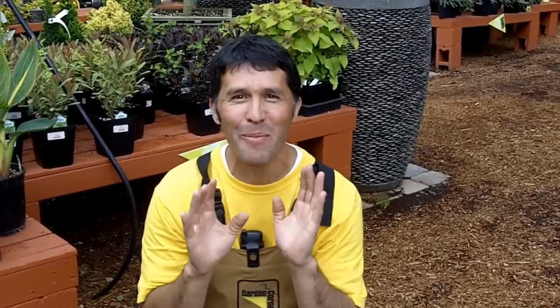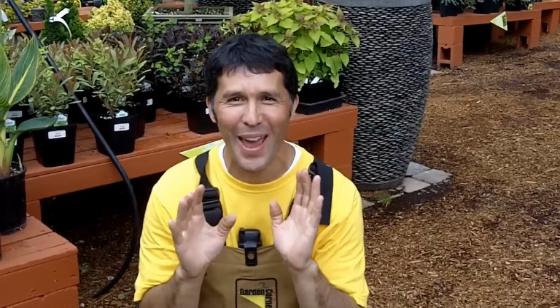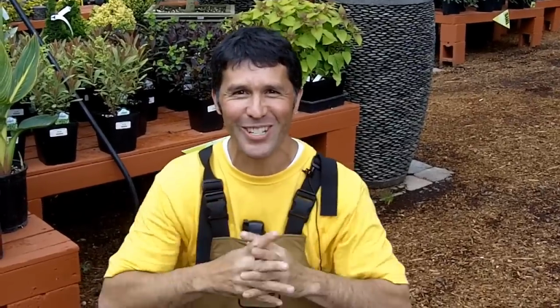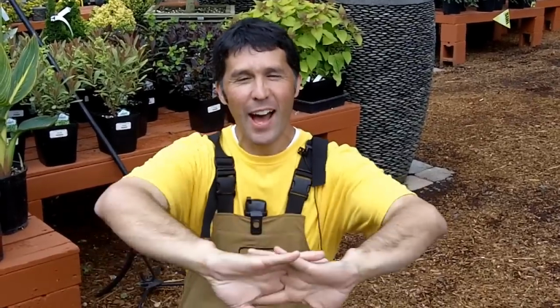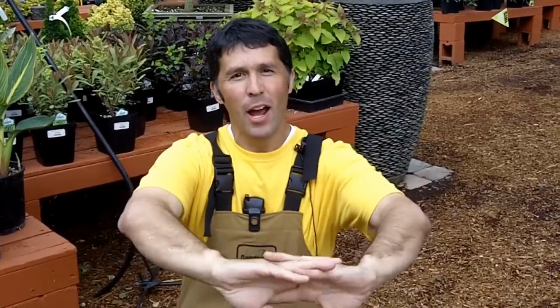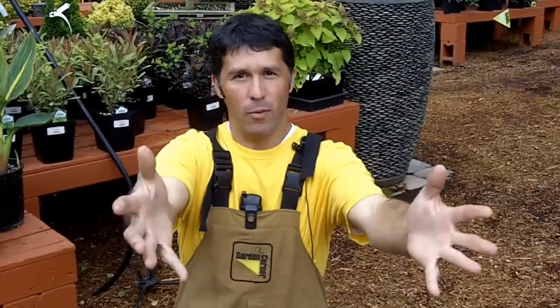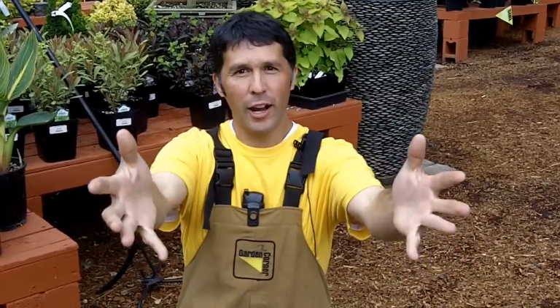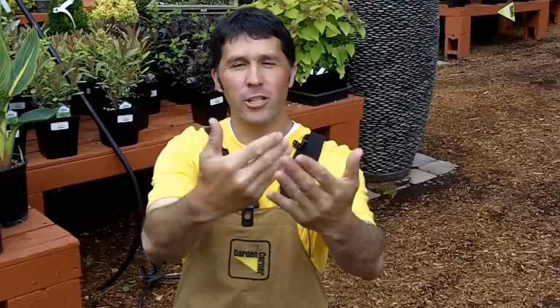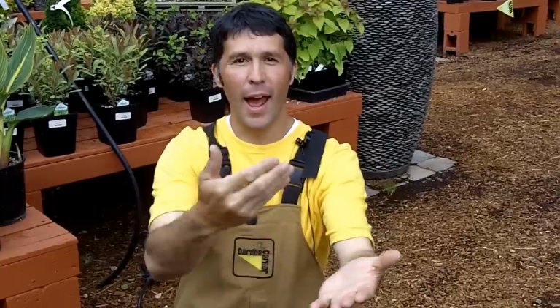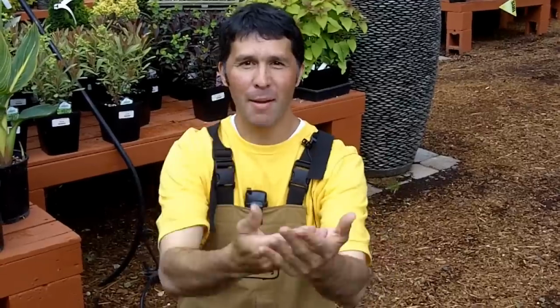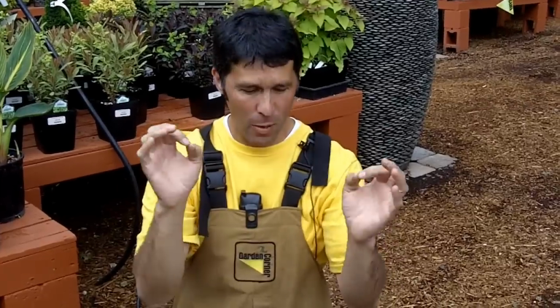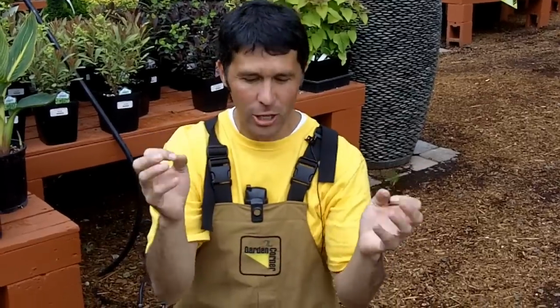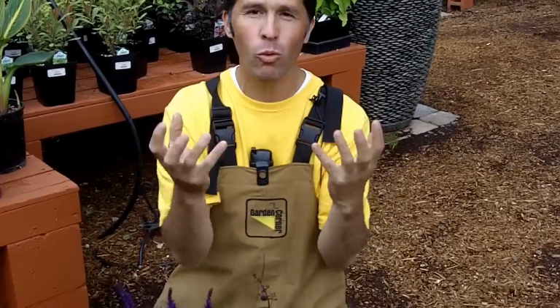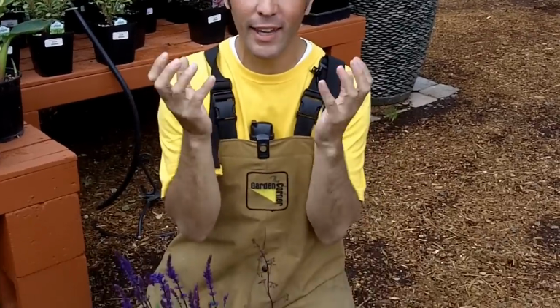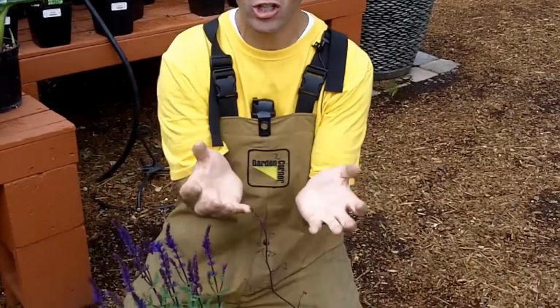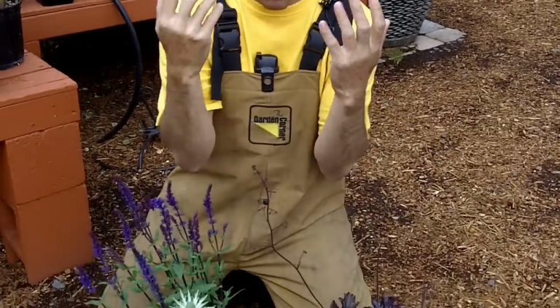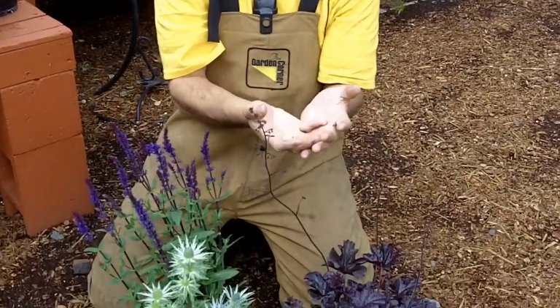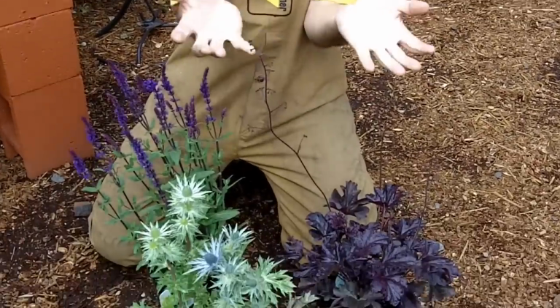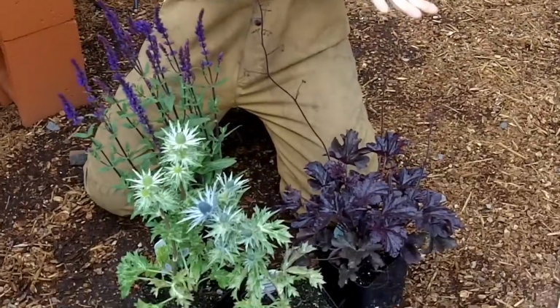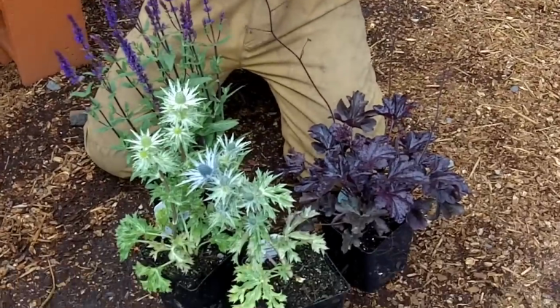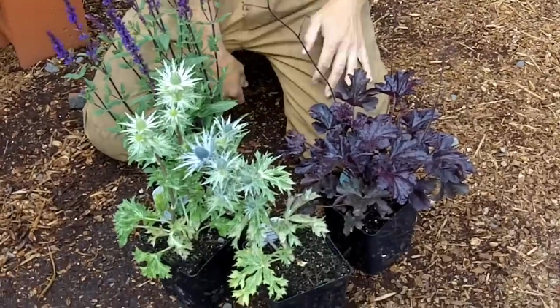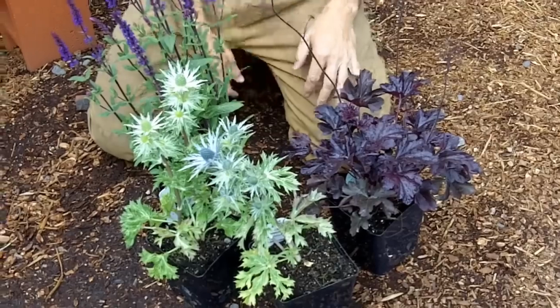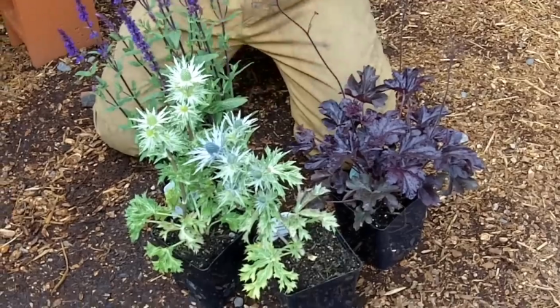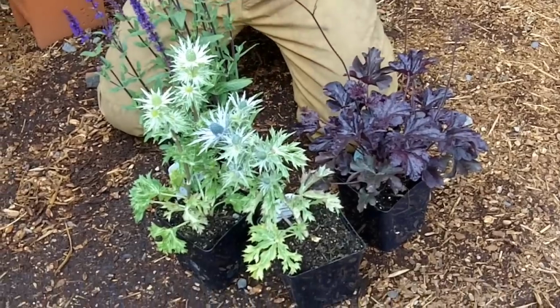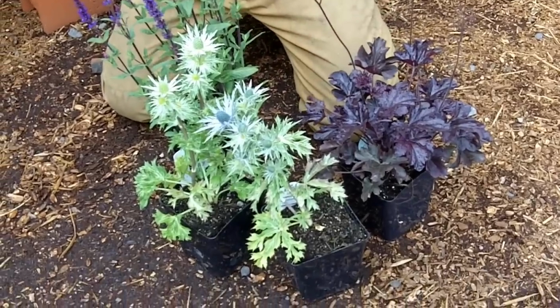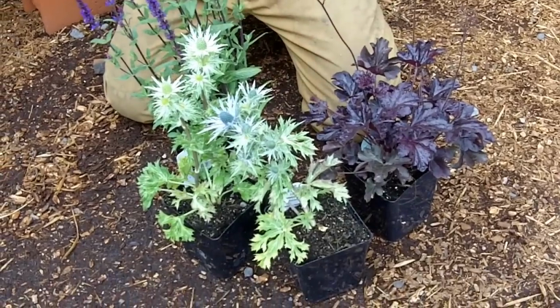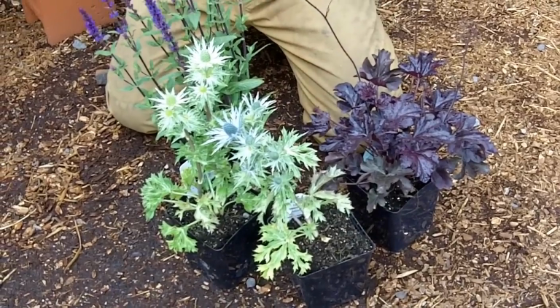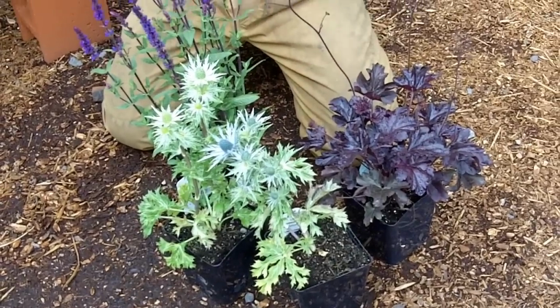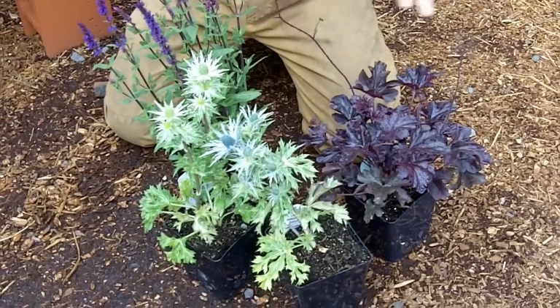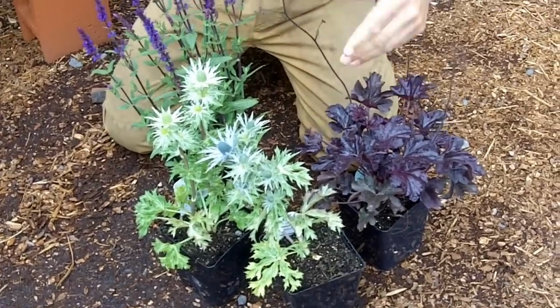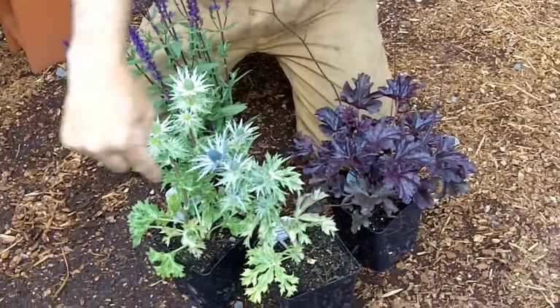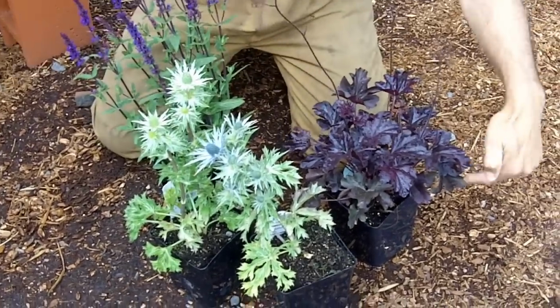Okay, we're talking about some black and blue. I want to show you some really cool plants — at least I think they're cool. Which one should we pick out first, Mr. Dave? Let's do the Heuchera. The Heuchera.